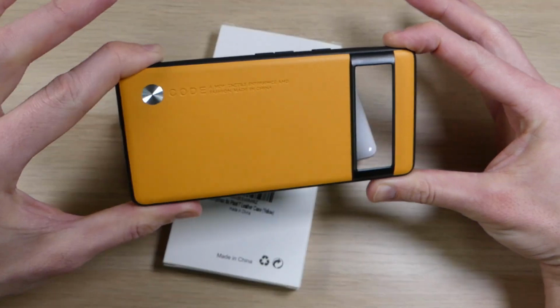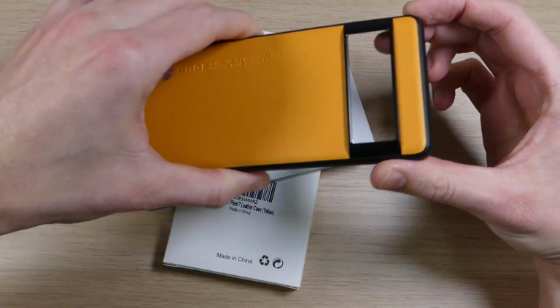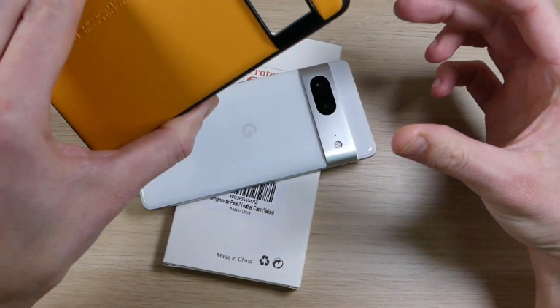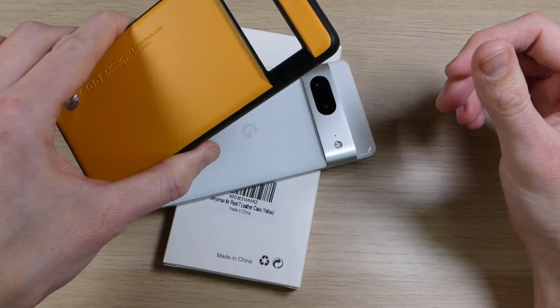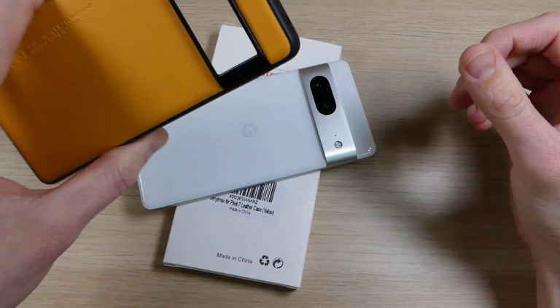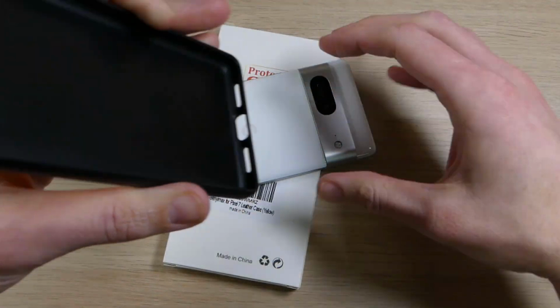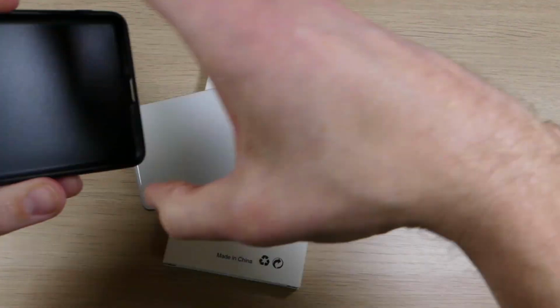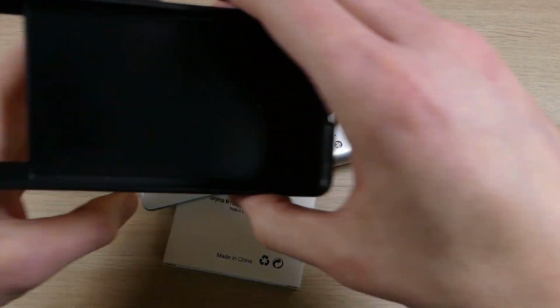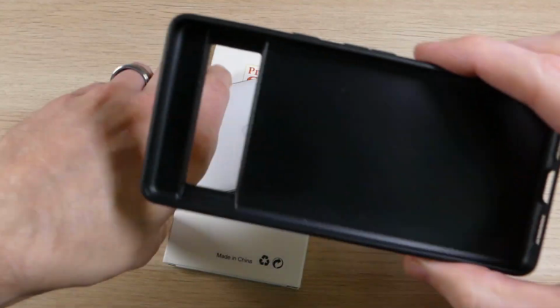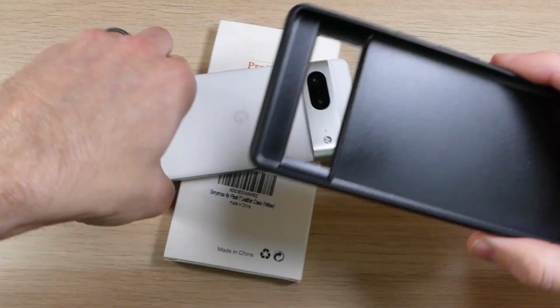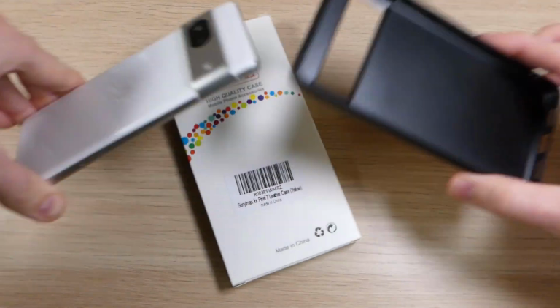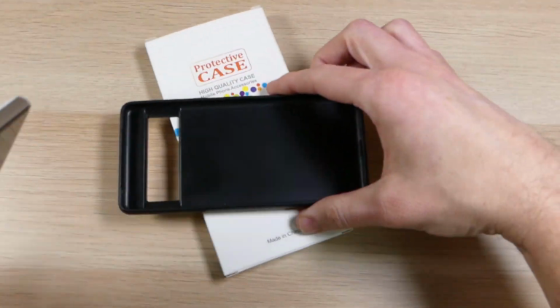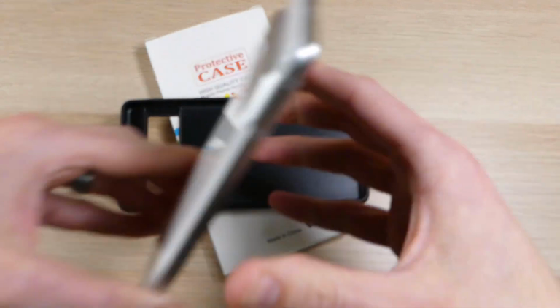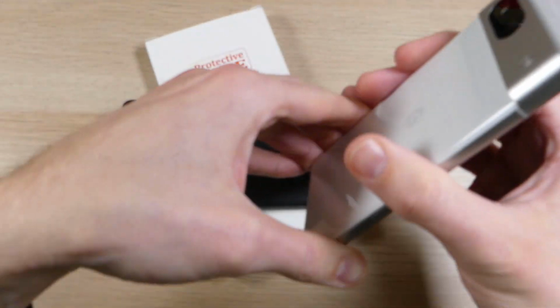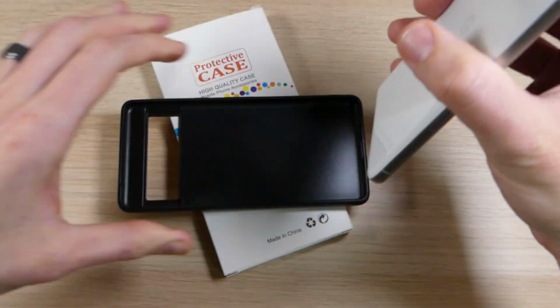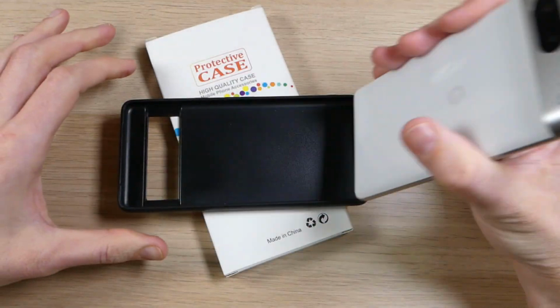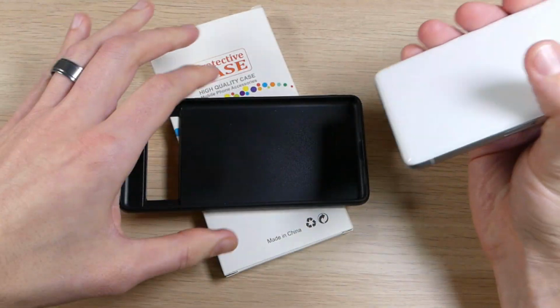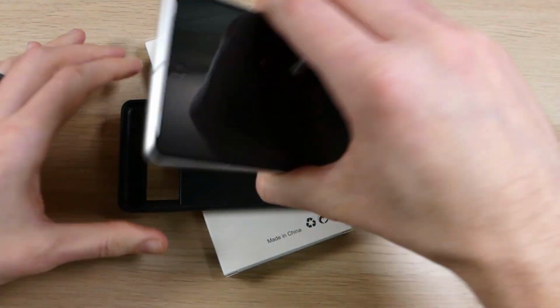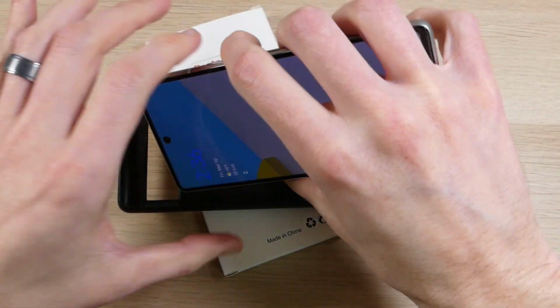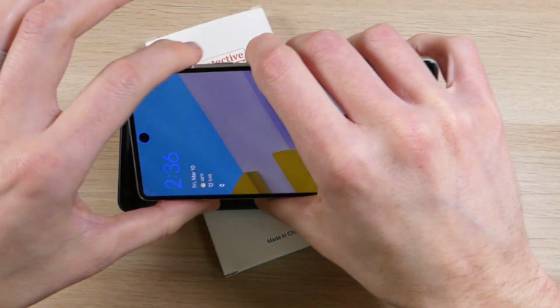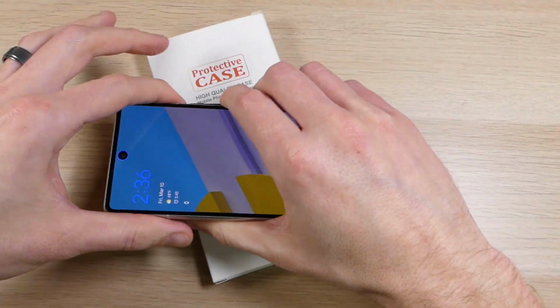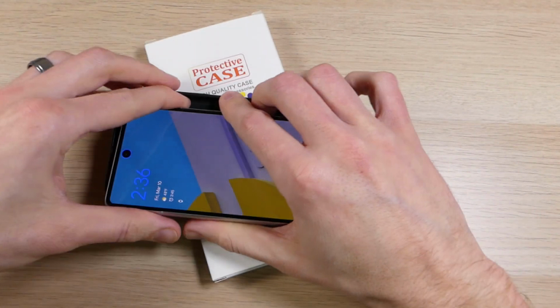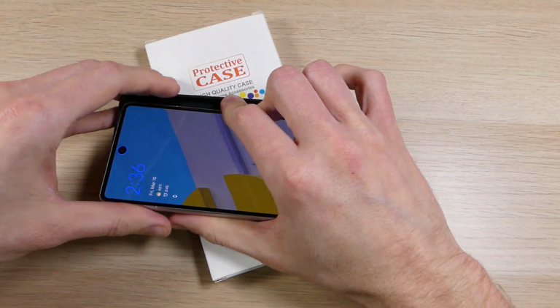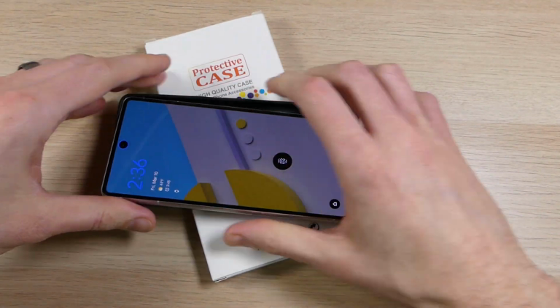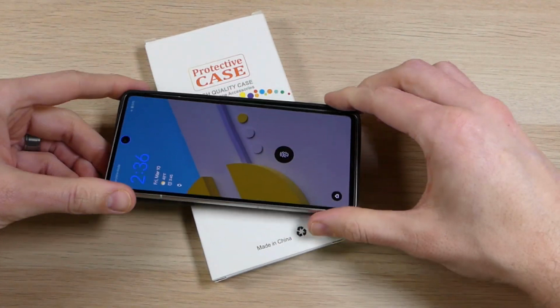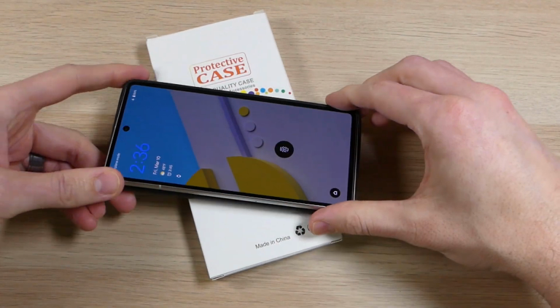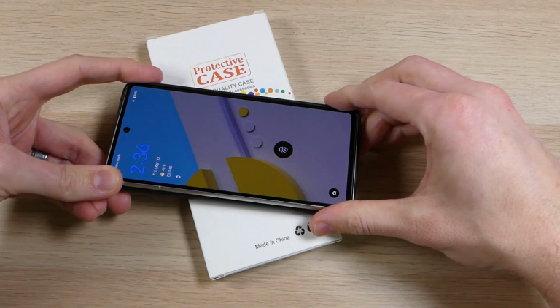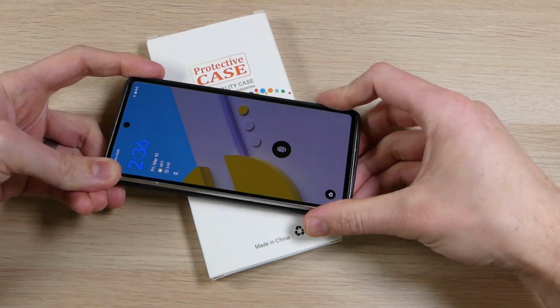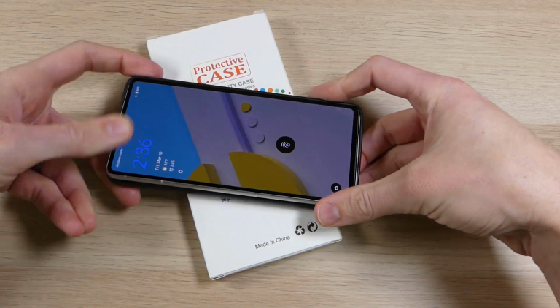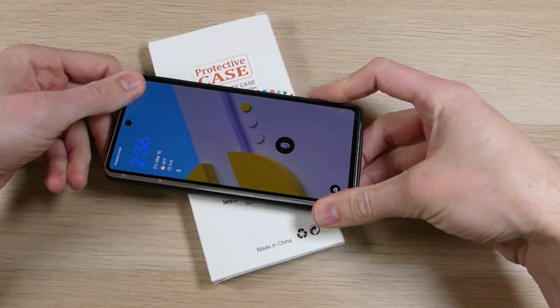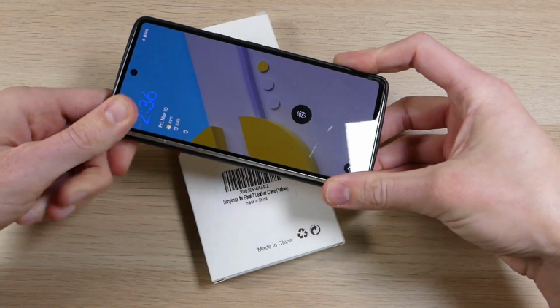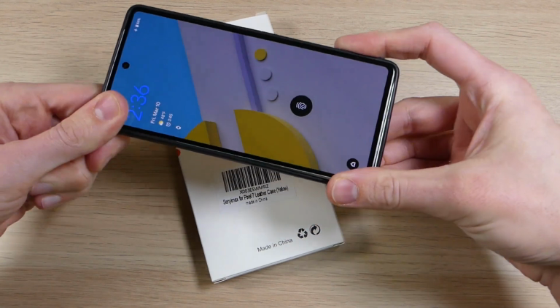We're going to go ahead and put it on my Pixel 7. We'll put it face down like that, take the phone, power and volume buttons in first, slide those in, and then pop it in around all the corners — and presto, you're good to go.